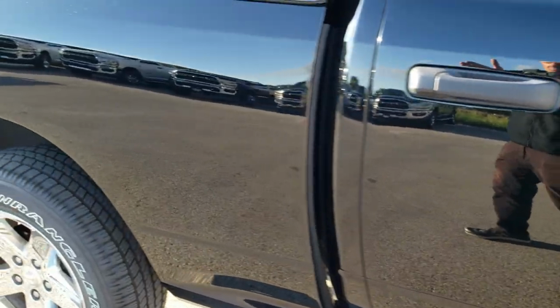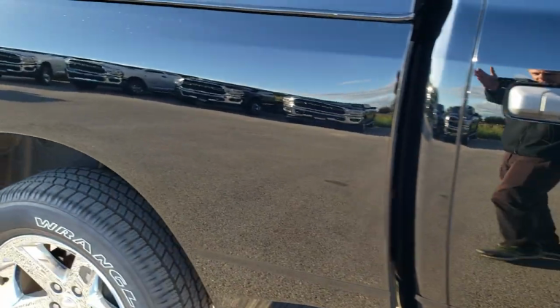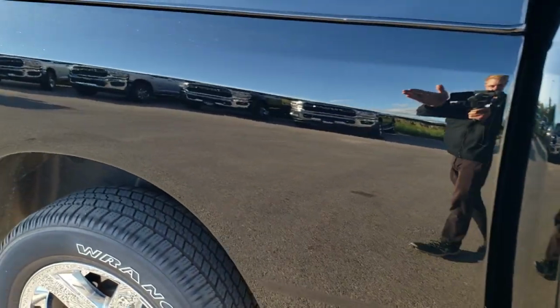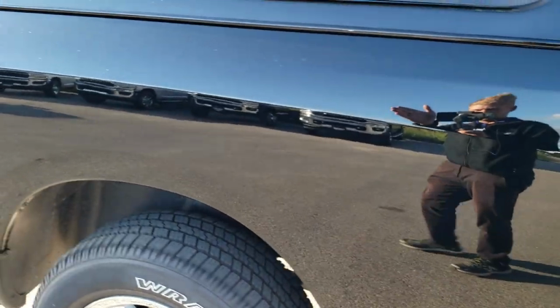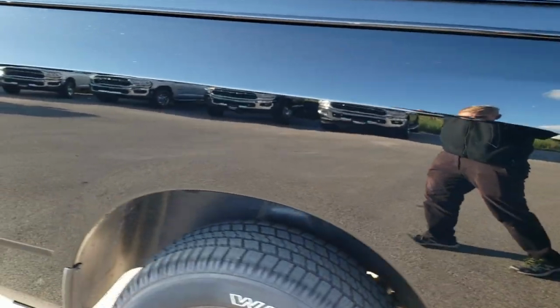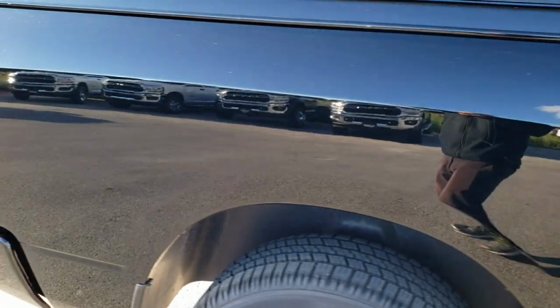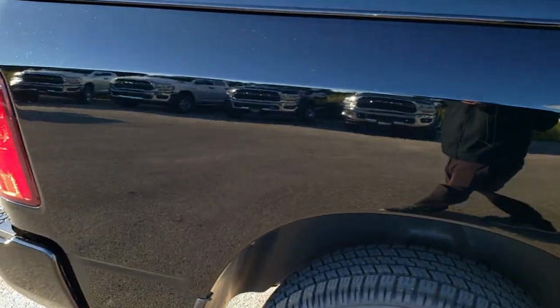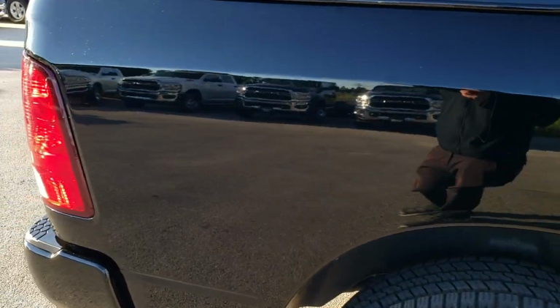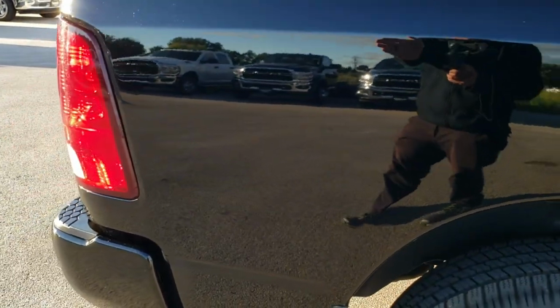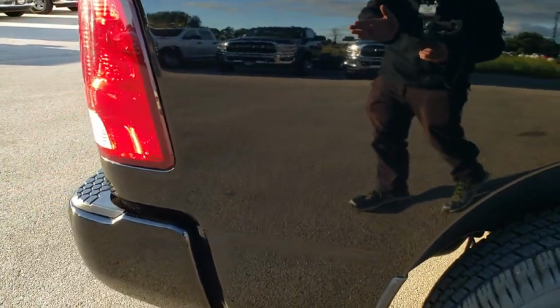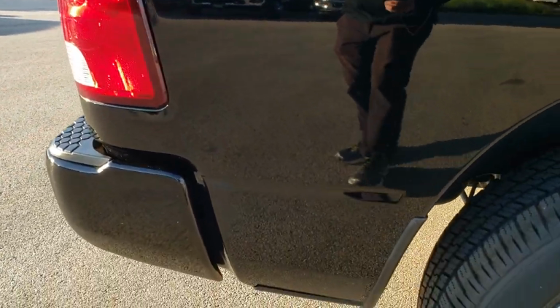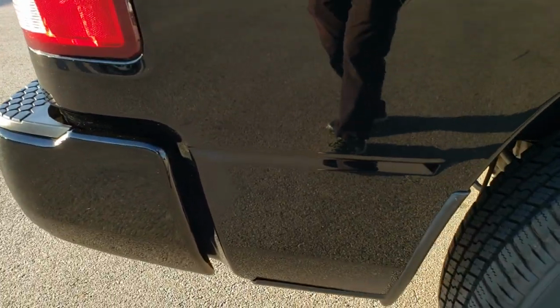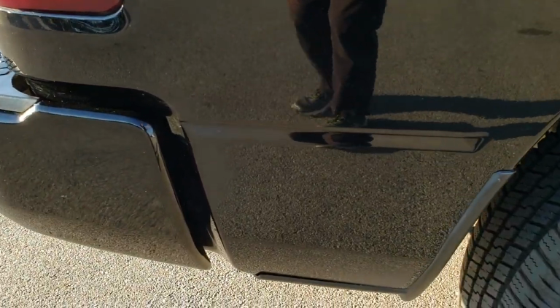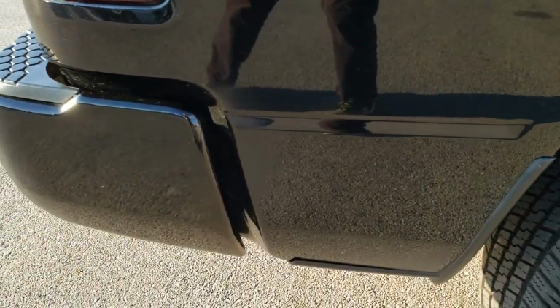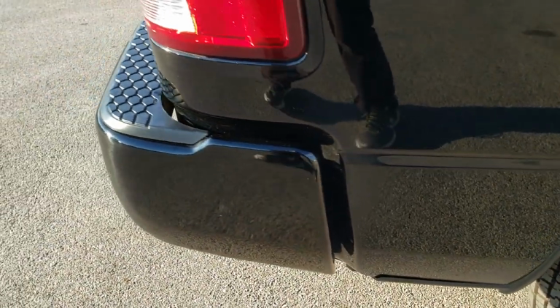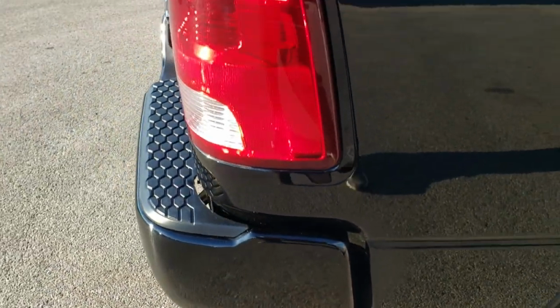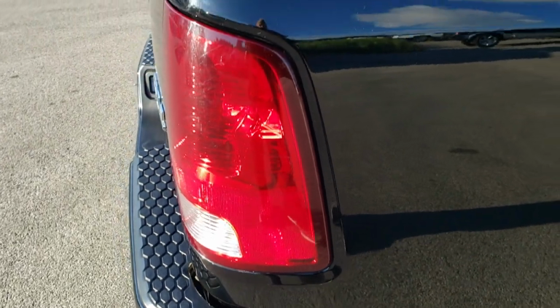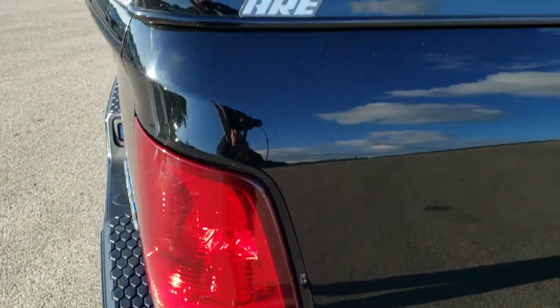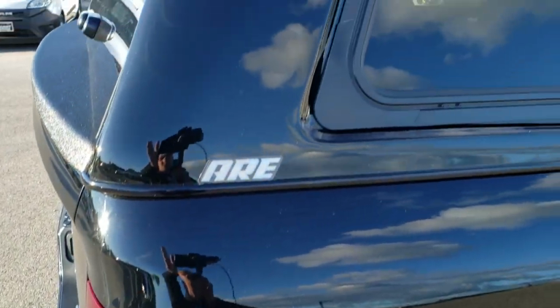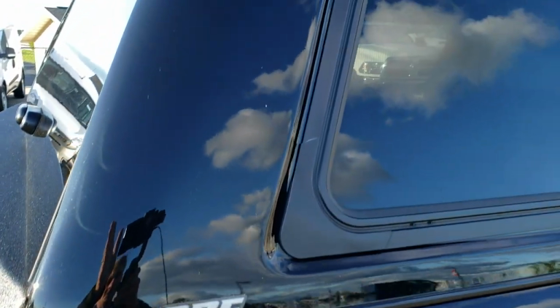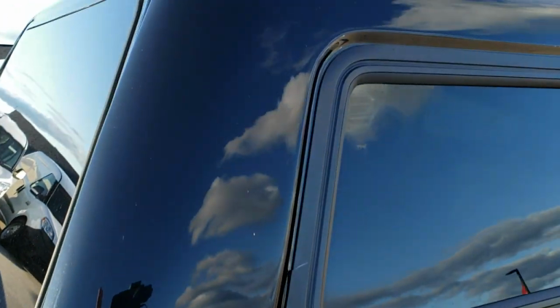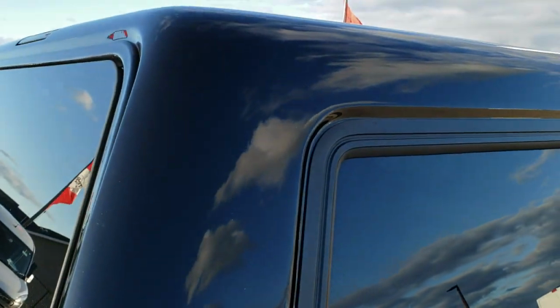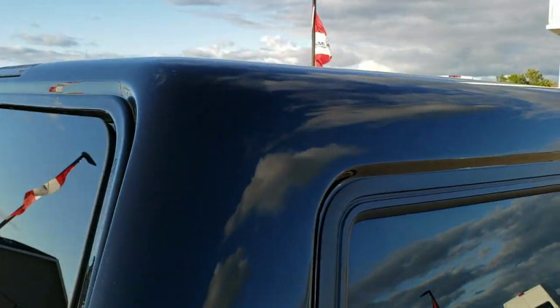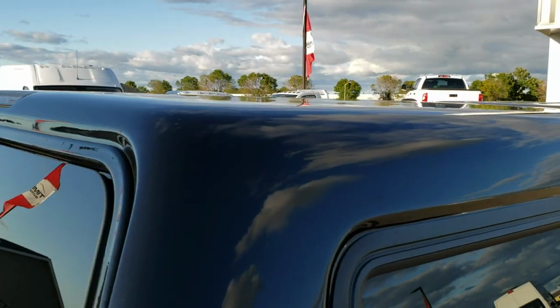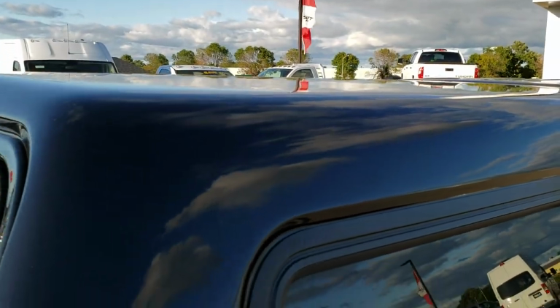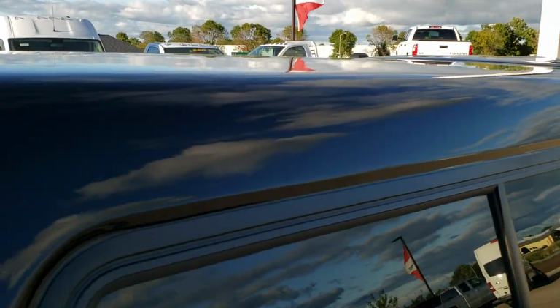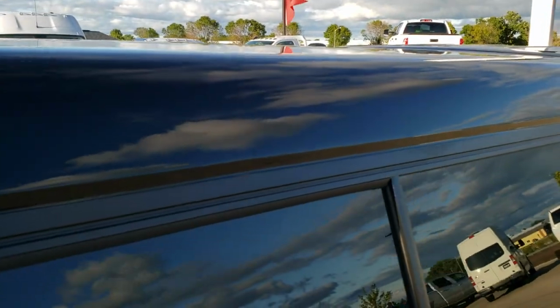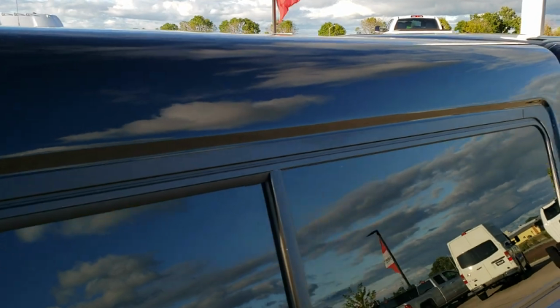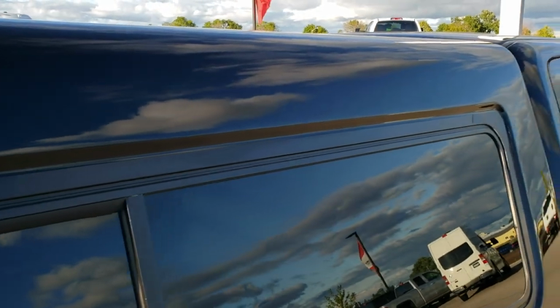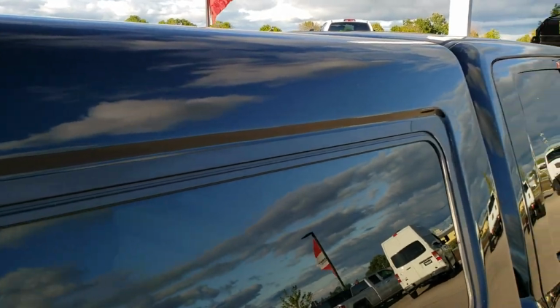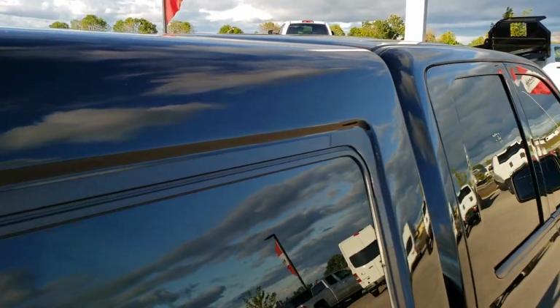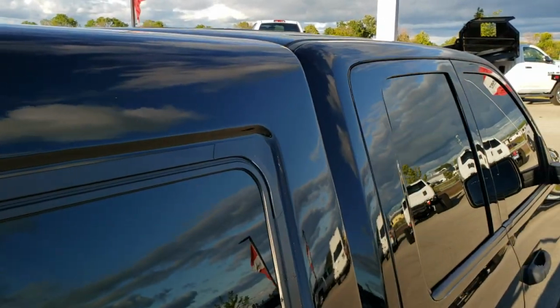We take these HD videos so if you are far away, or even if you're close by and just cannot make the trip down but you're still interested in purchasing the vehicle, you can see the vehicle, hear the vehicle, and have confidence in what you're looking at before you even get here. It has a really nice ARE truck cap.